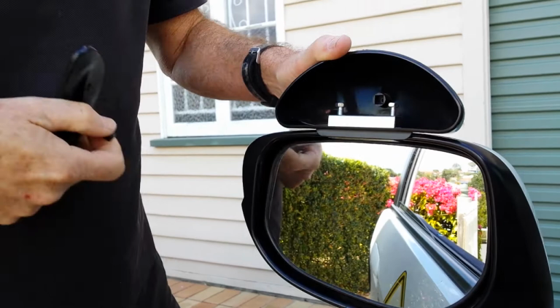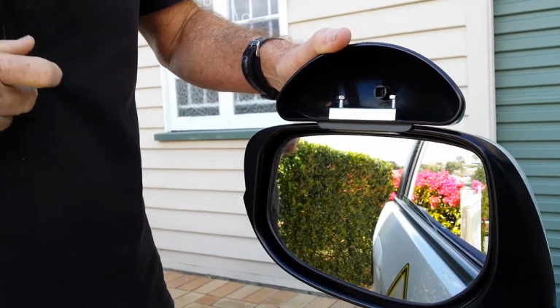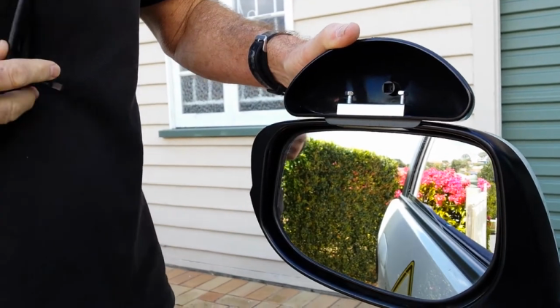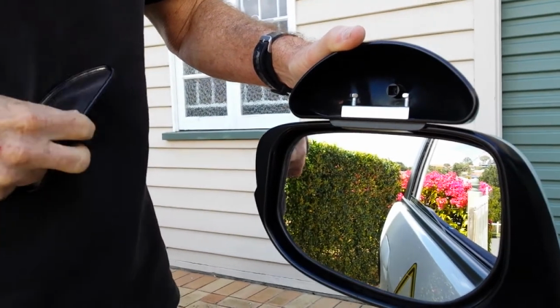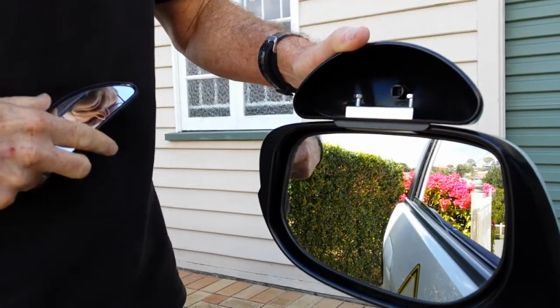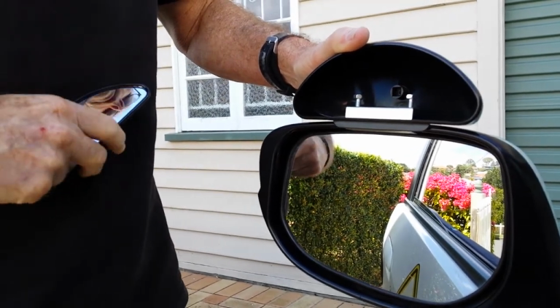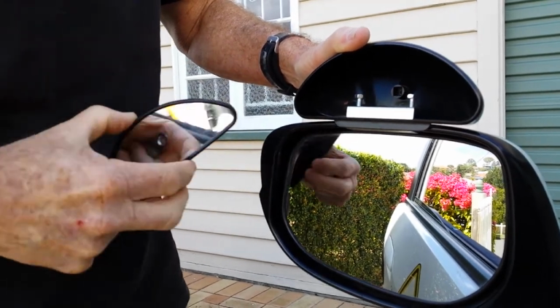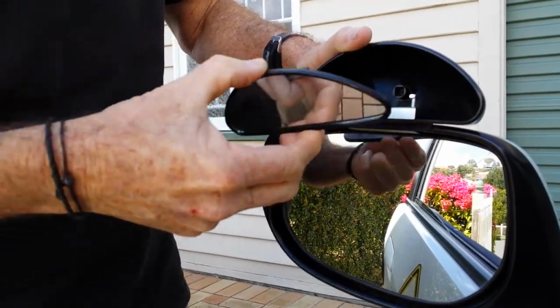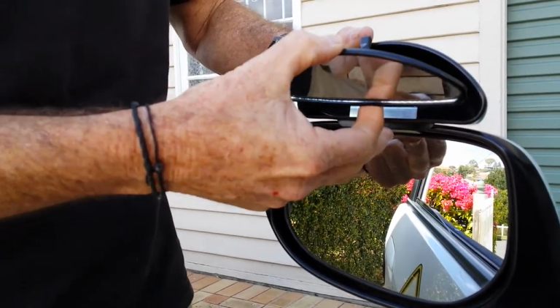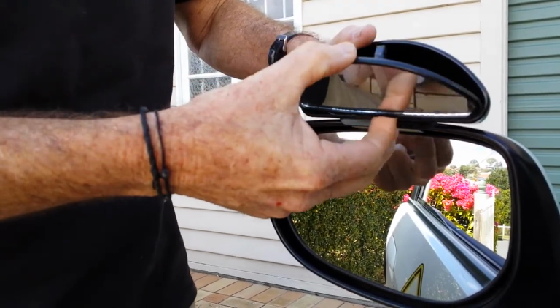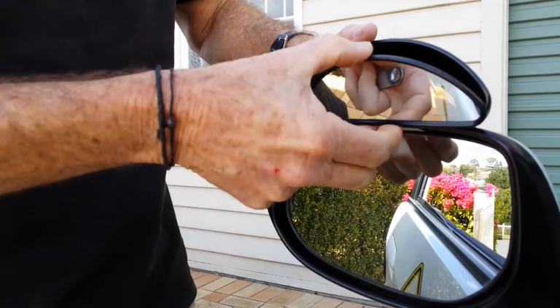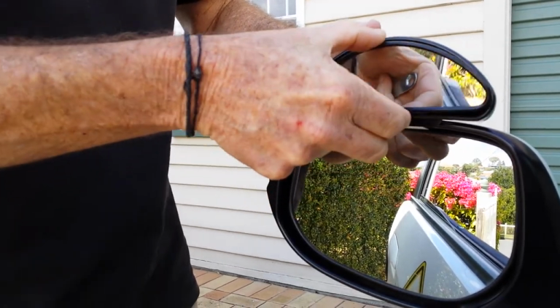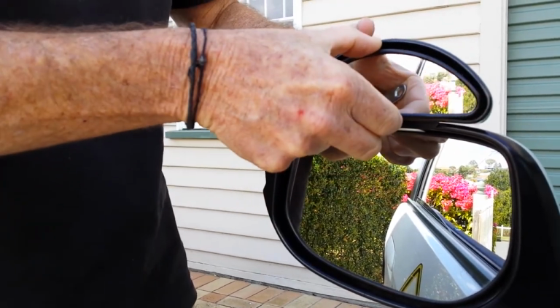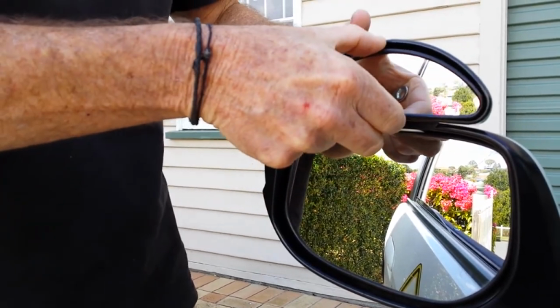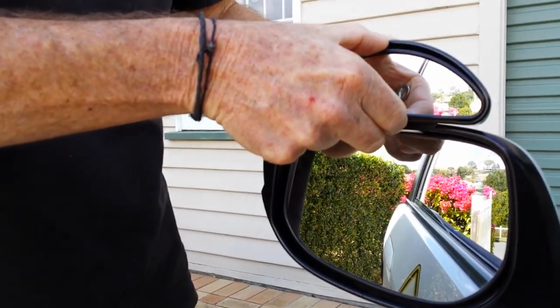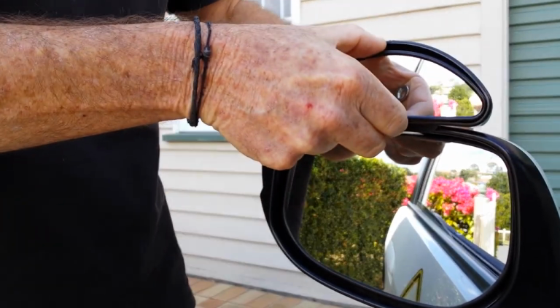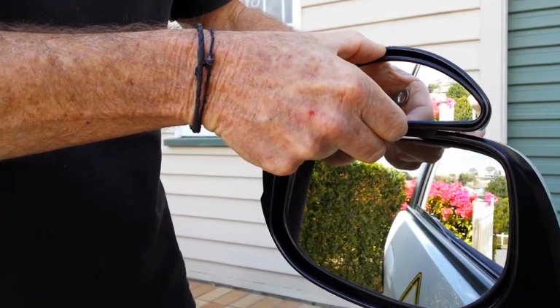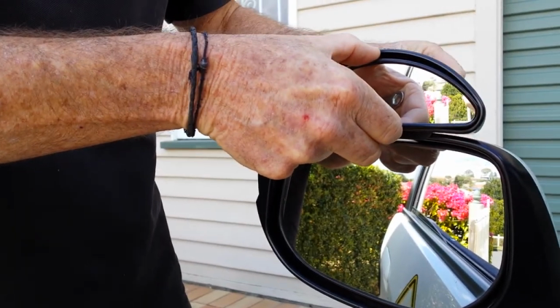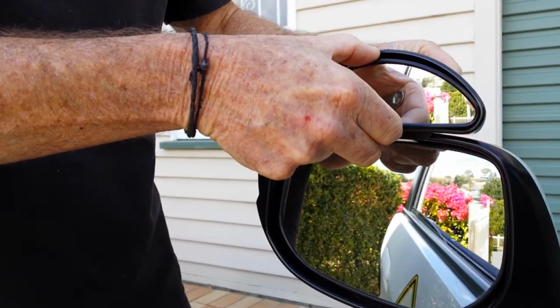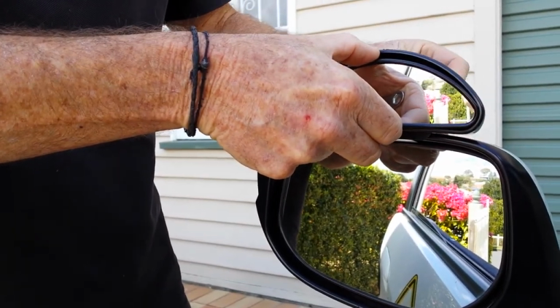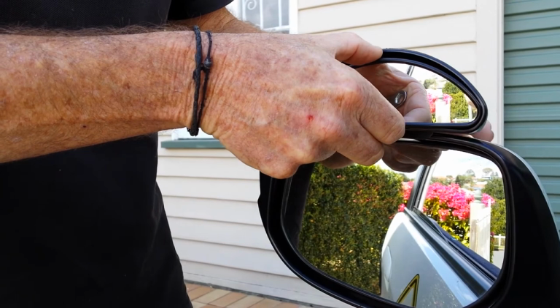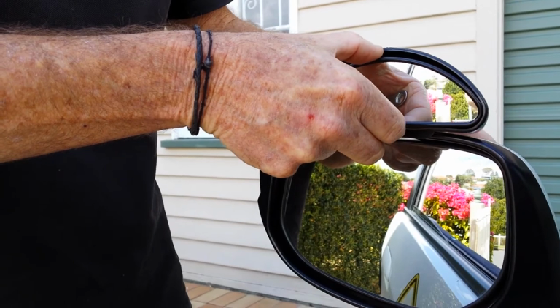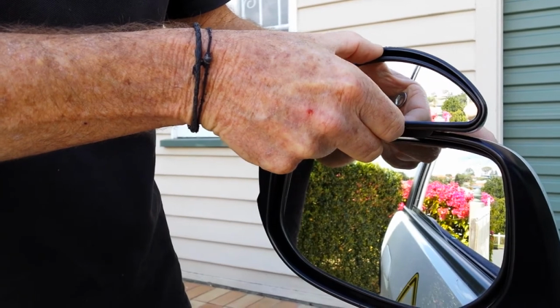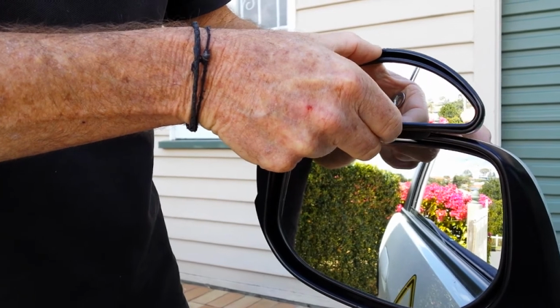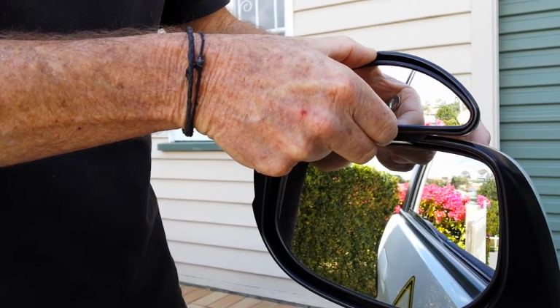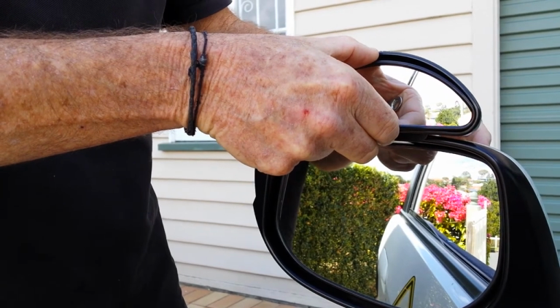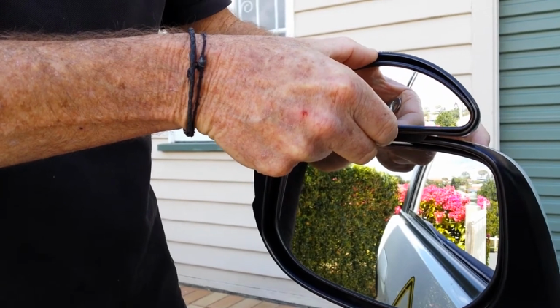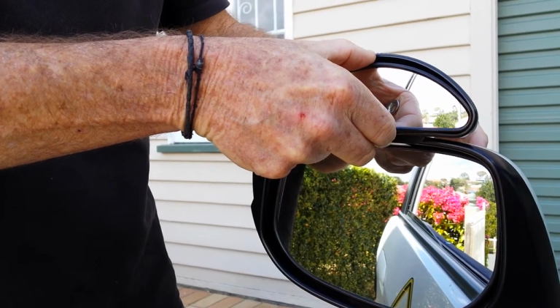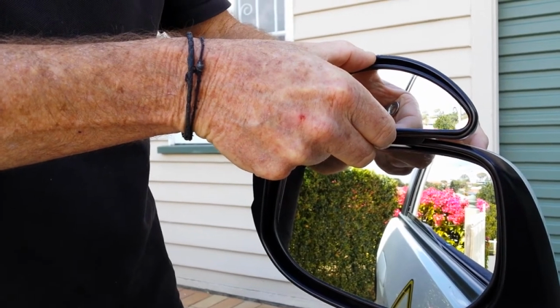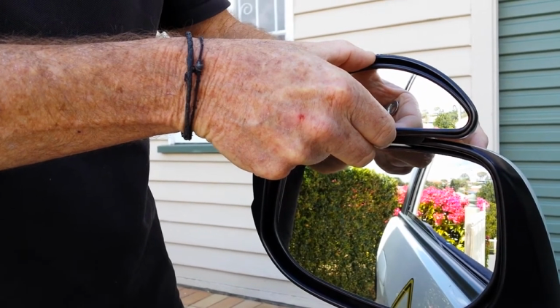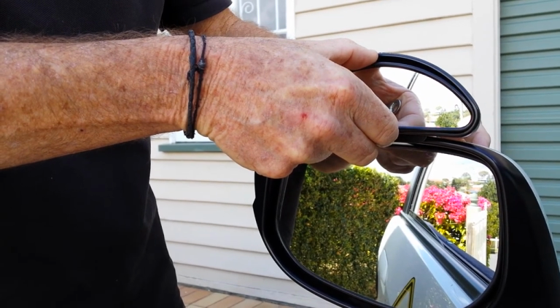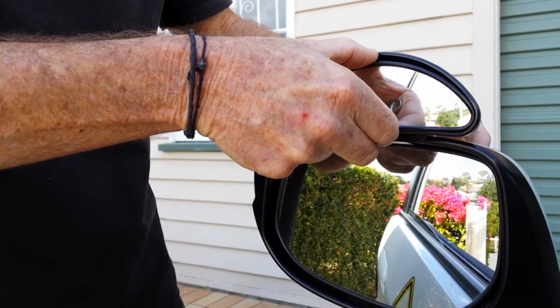Once that's done and tight in the position that you want, you replace the mirror and put the screw back in the back, and that's done.